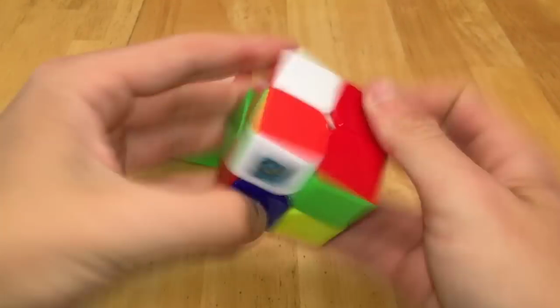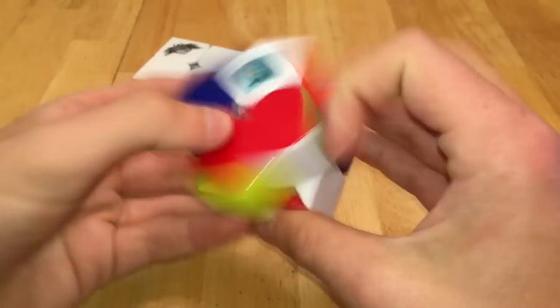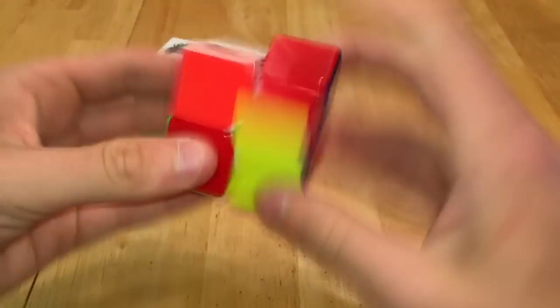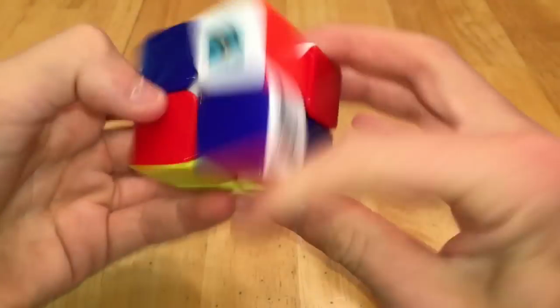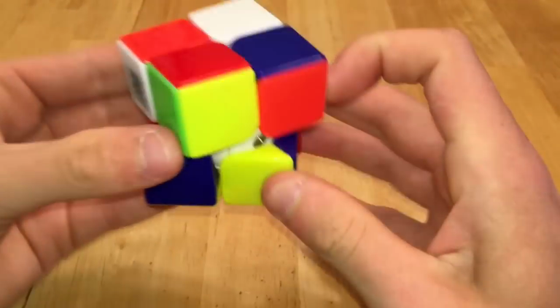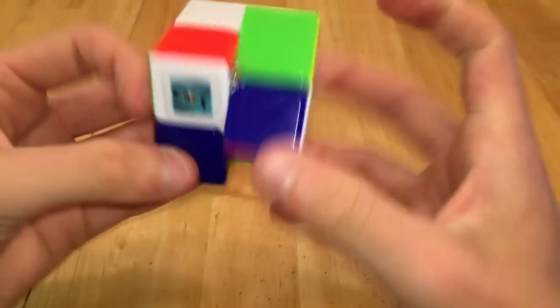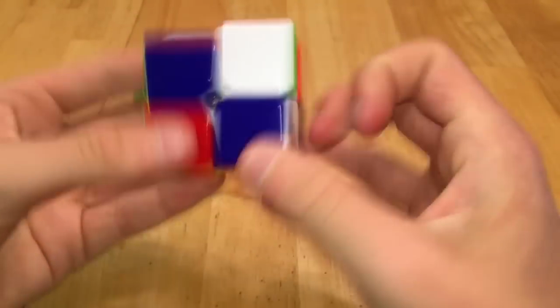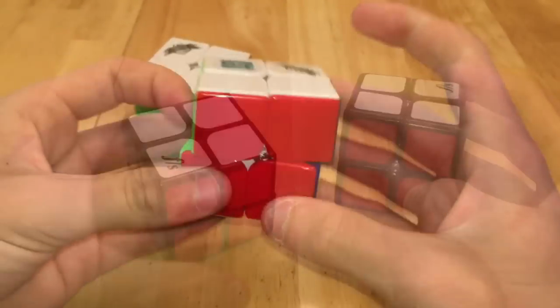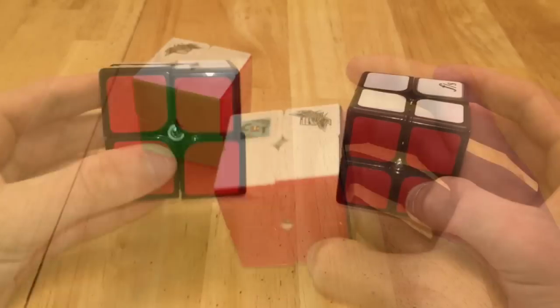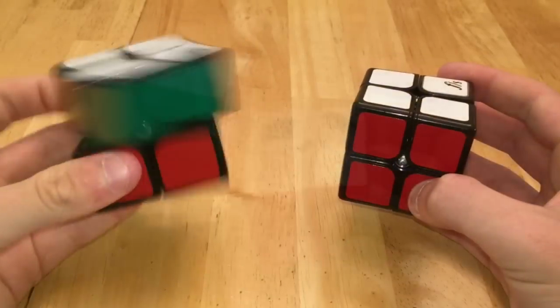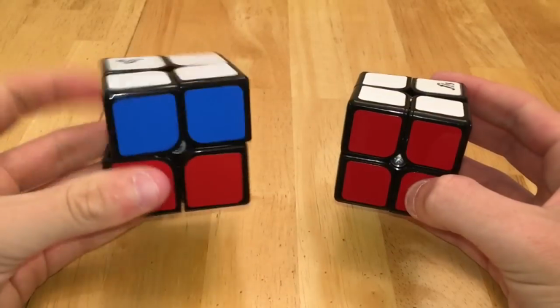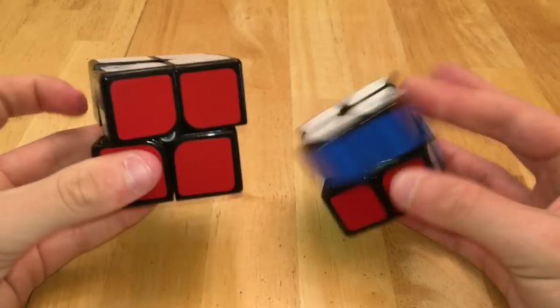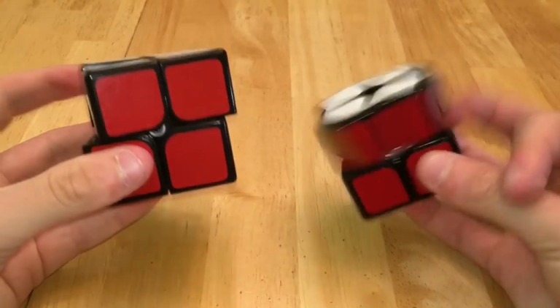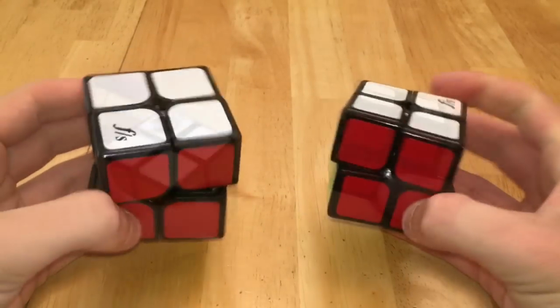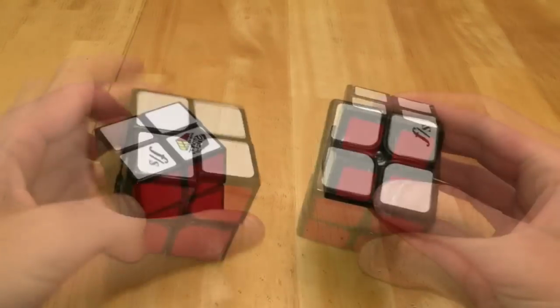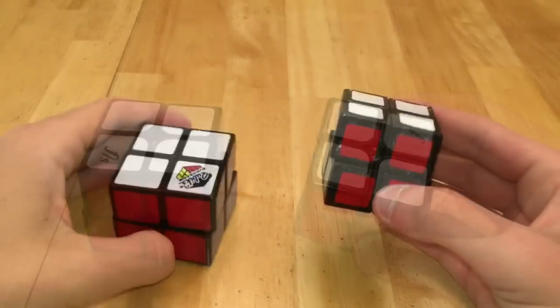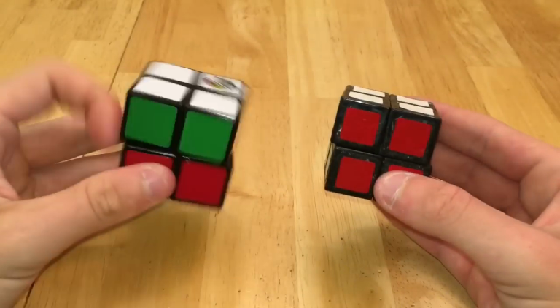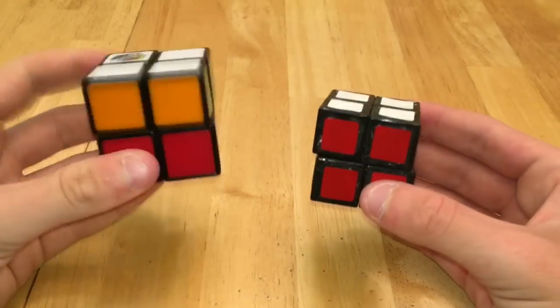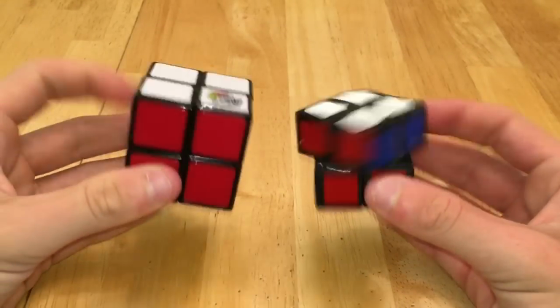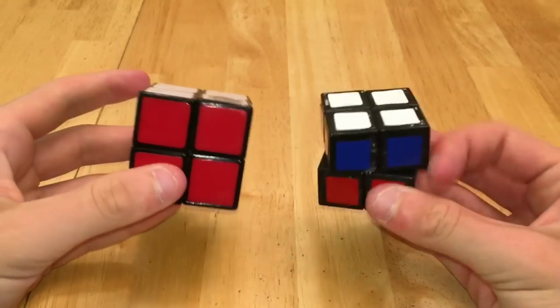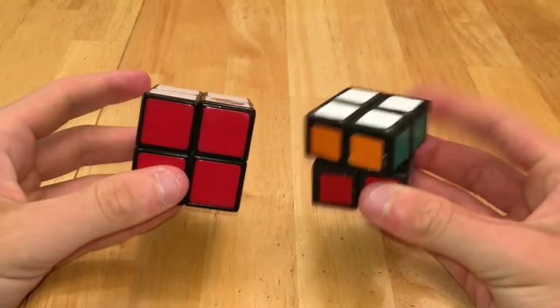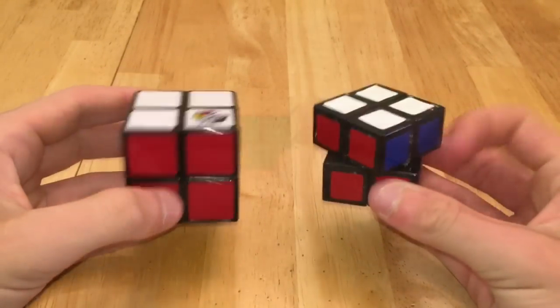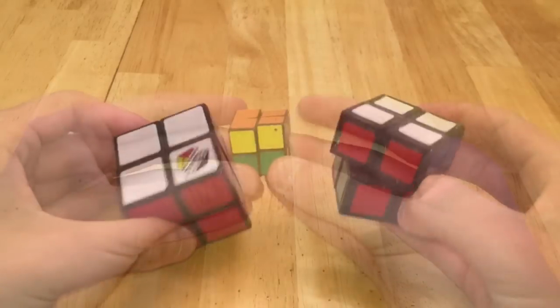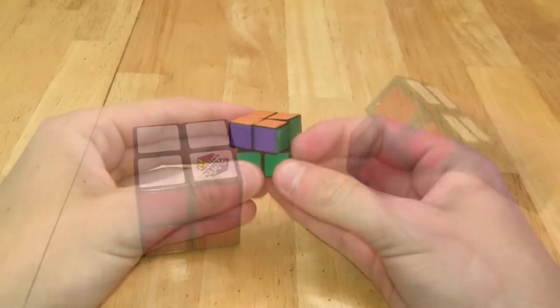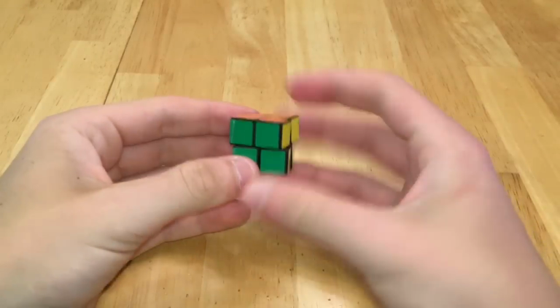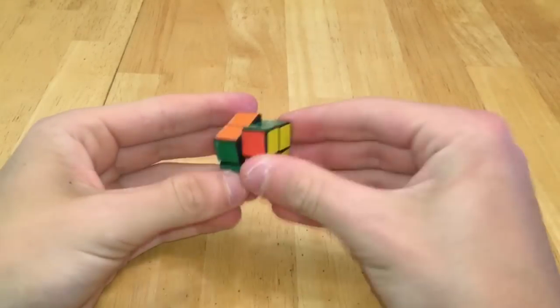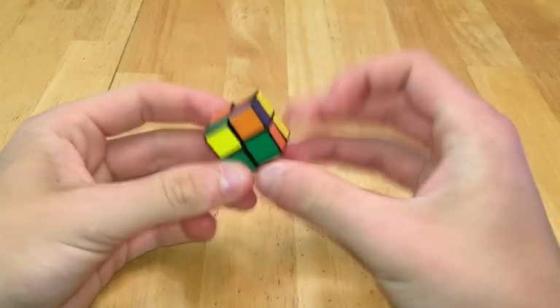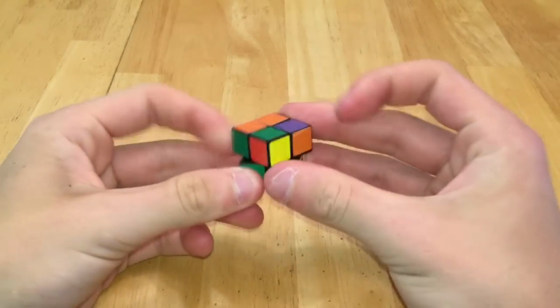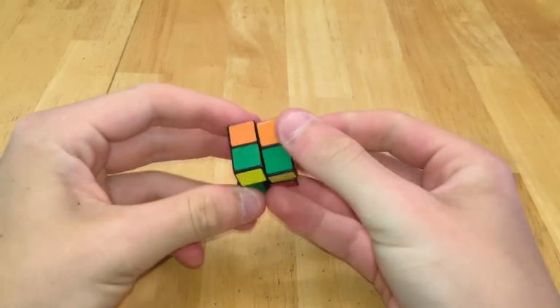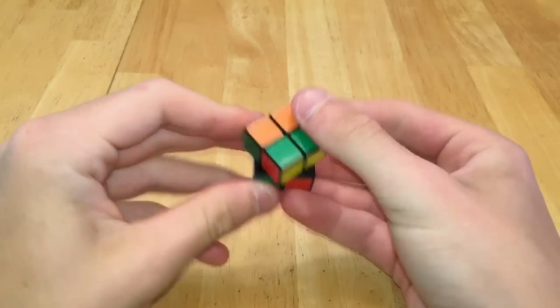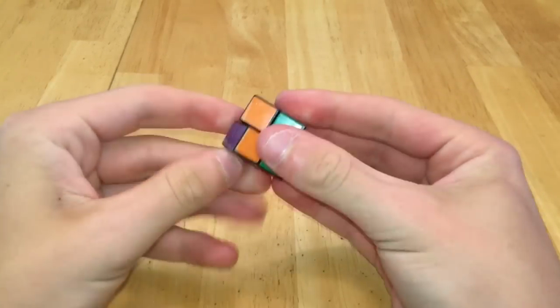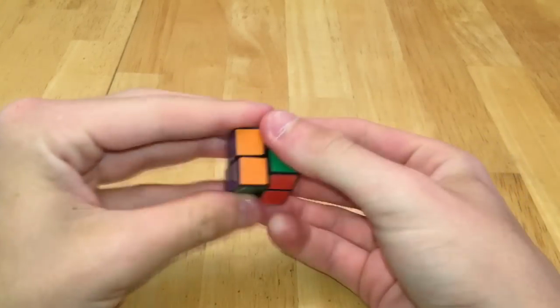Next I have my two Cyclone Boys 2x2s, which are pretty good, and my two Feng Shui 2x2s, the Shi Shuang and the Xing Yu. Then I have the old and new Rubik's brand 2x2s, and then this little 2x2 which is my main and prints pretty nicely.